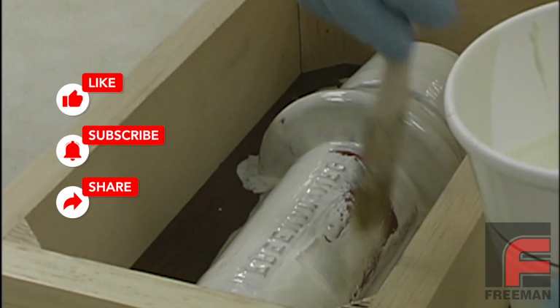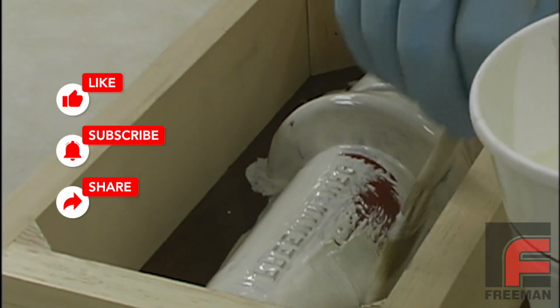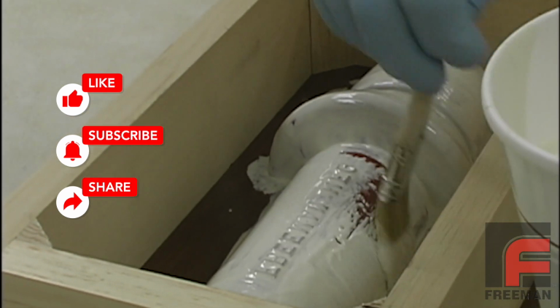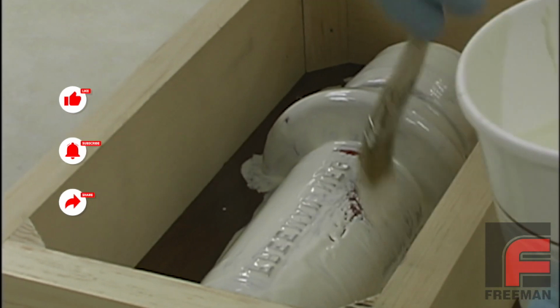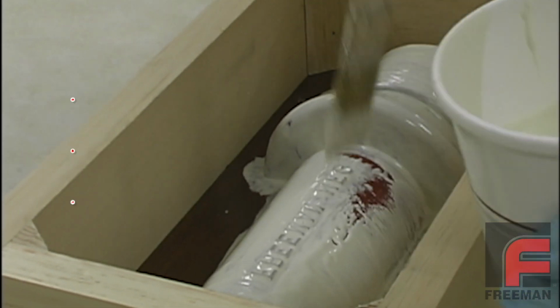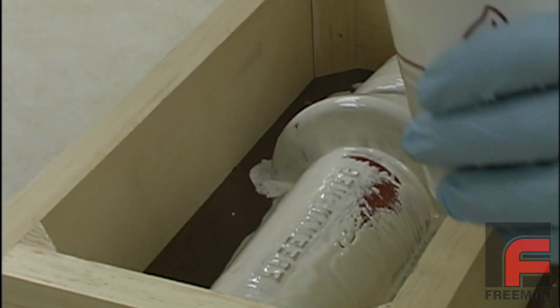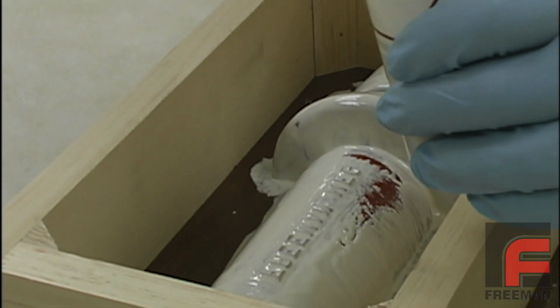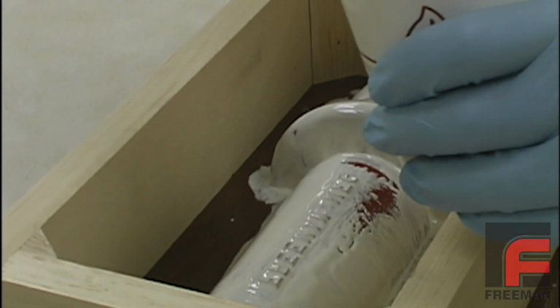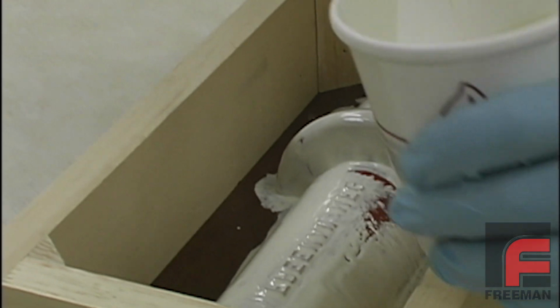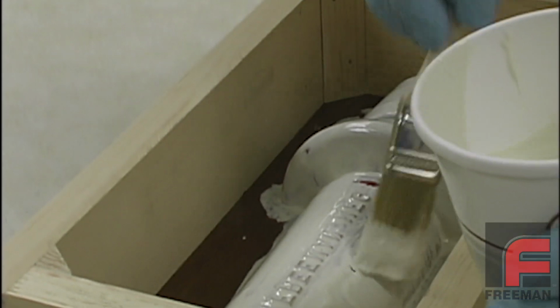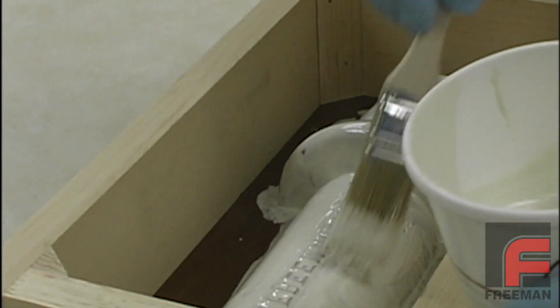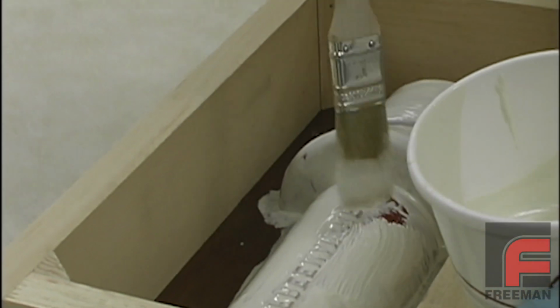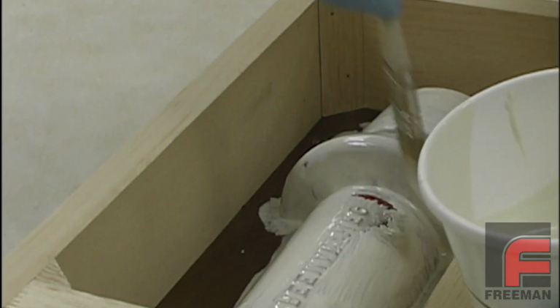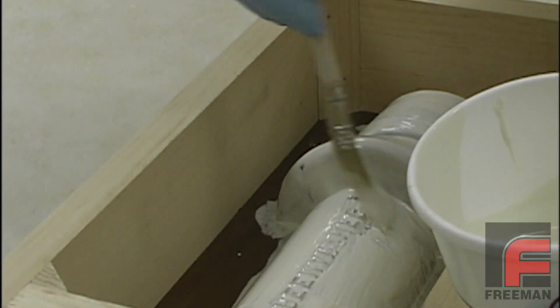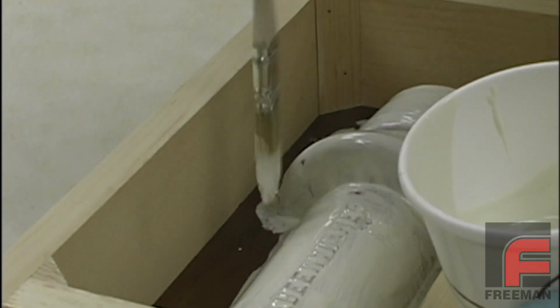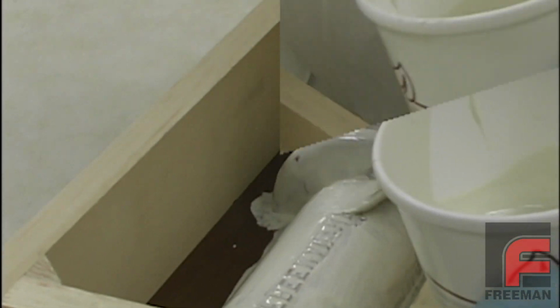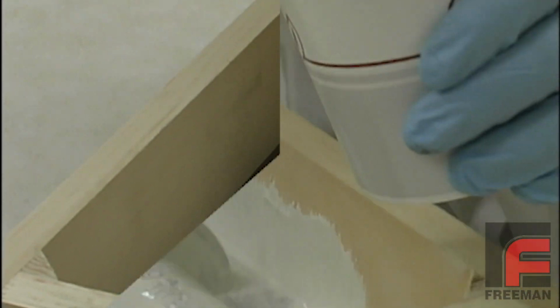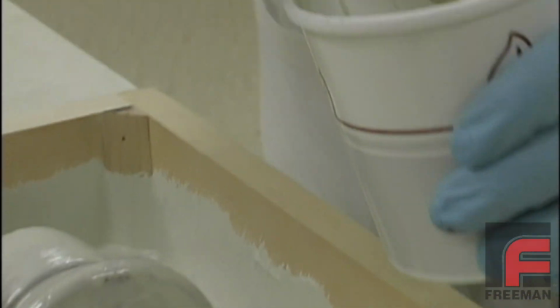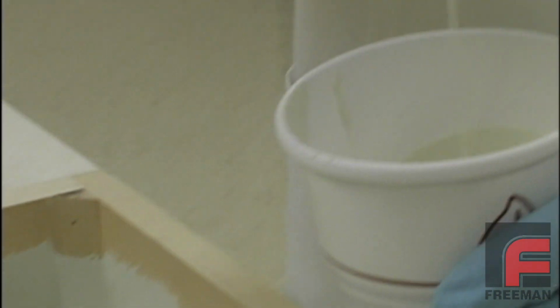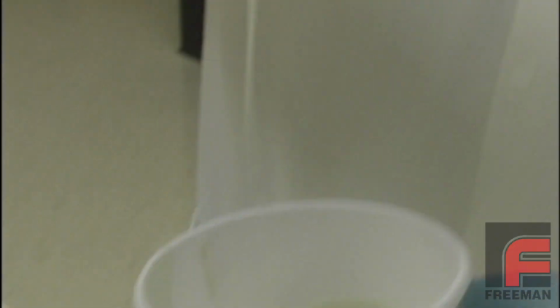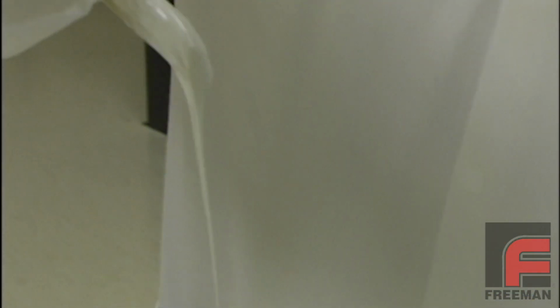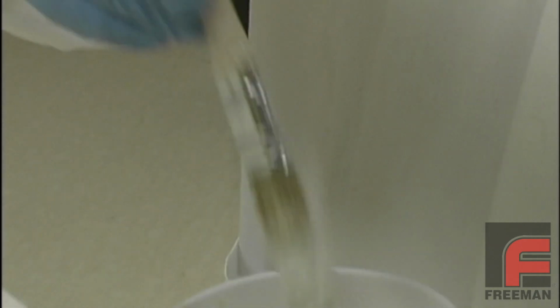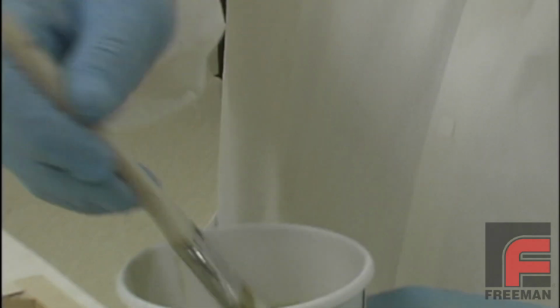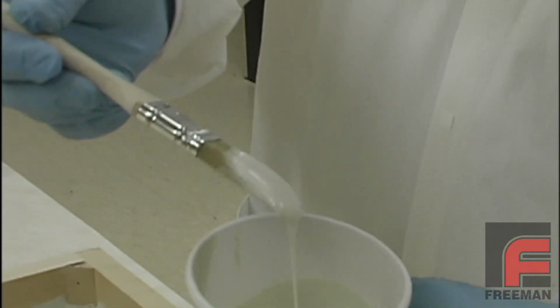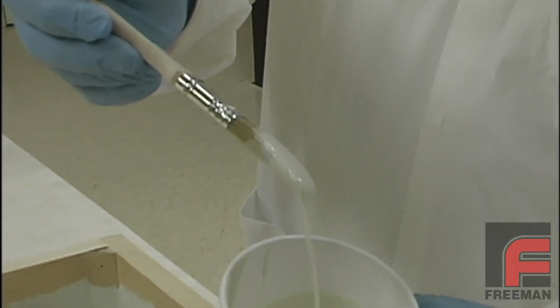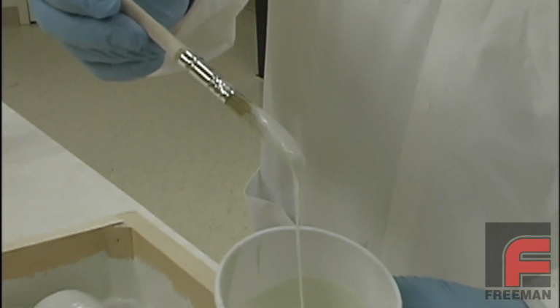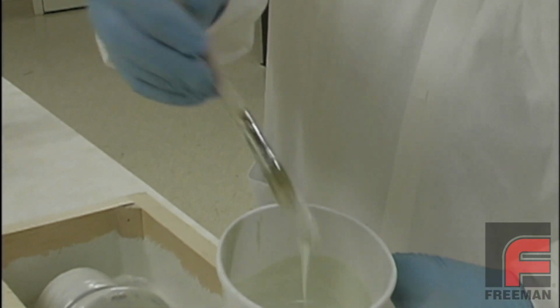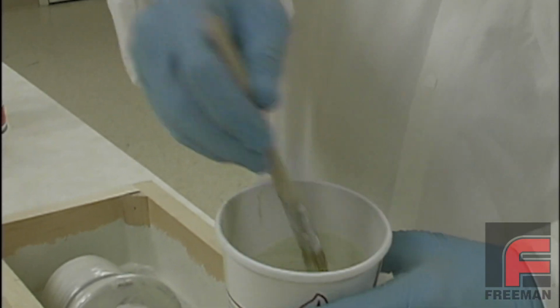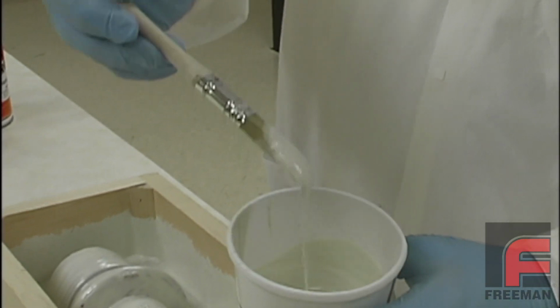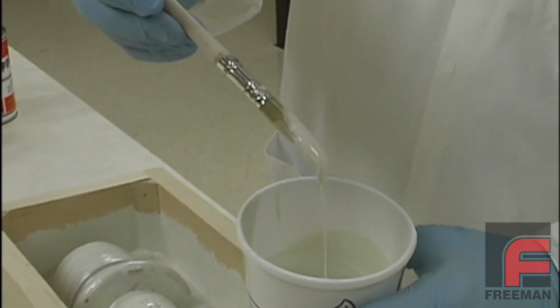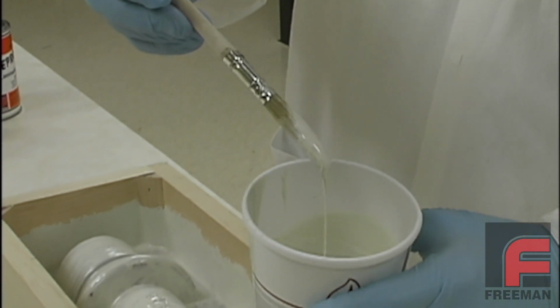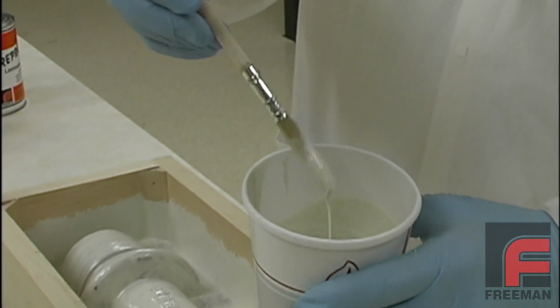We are not worried about excessive build-up as with an epoxy because Repro doesn't produce a lot of heat. After 3 minutes, notice how the liquid is already thickening up, making it easier to apply to vertical surfaces.